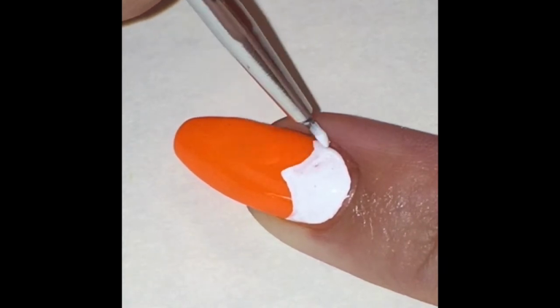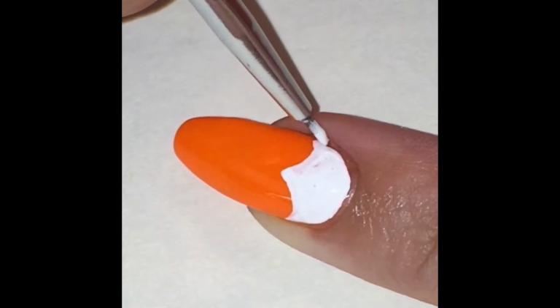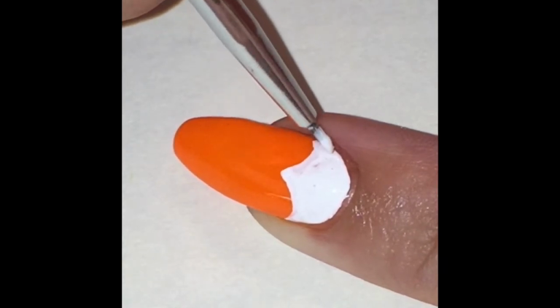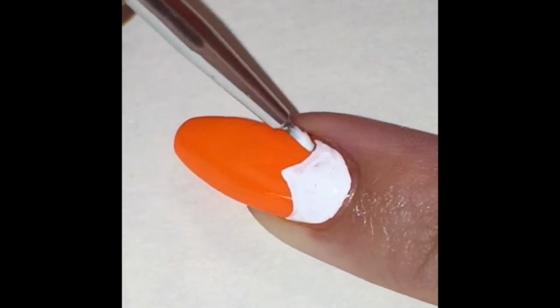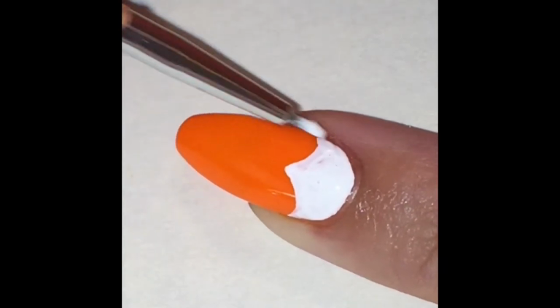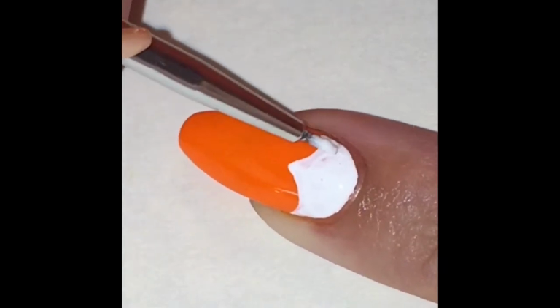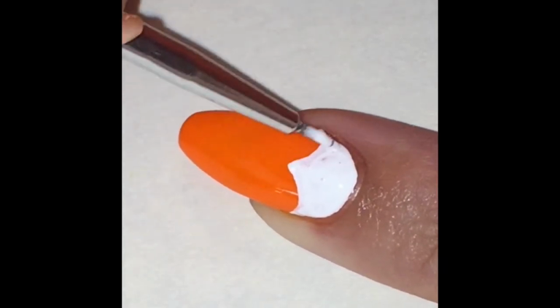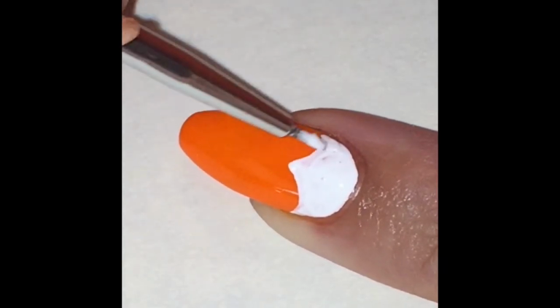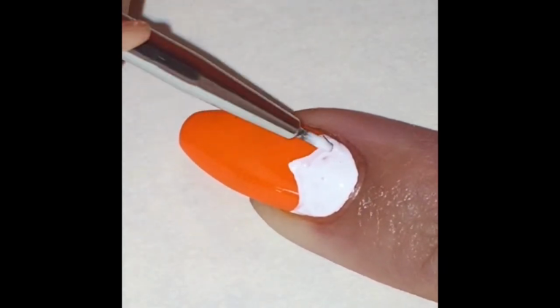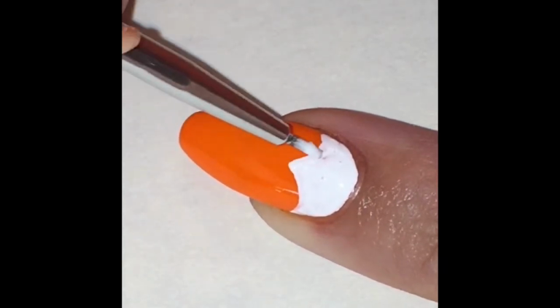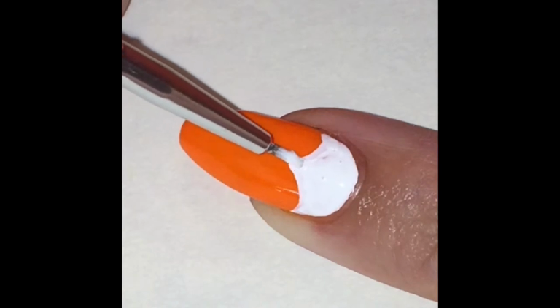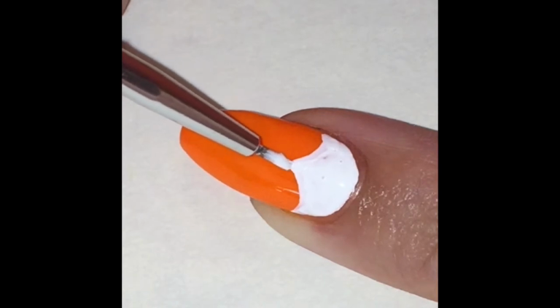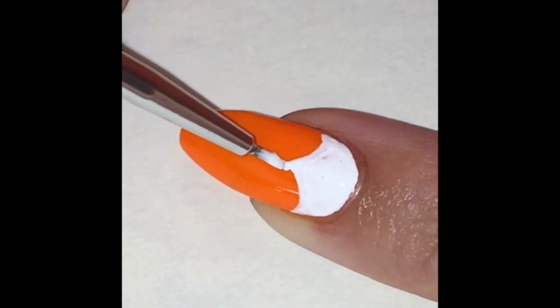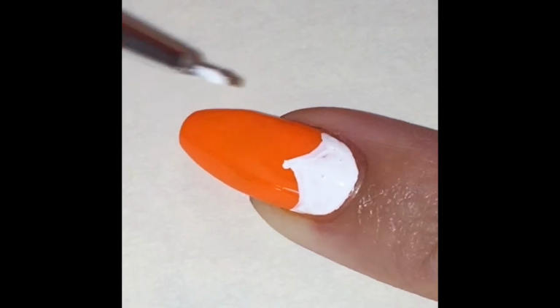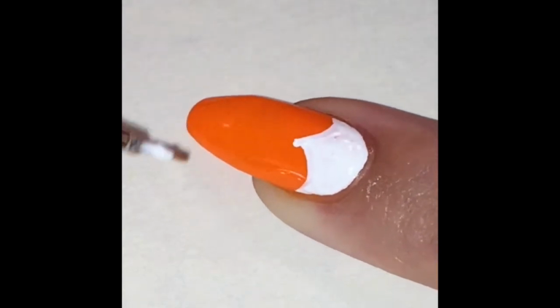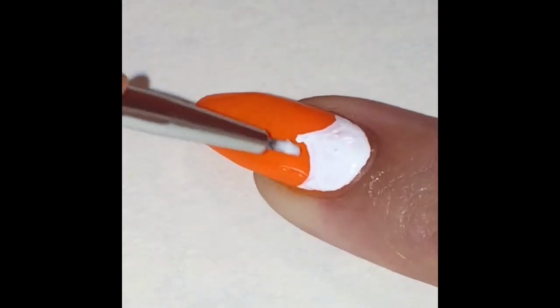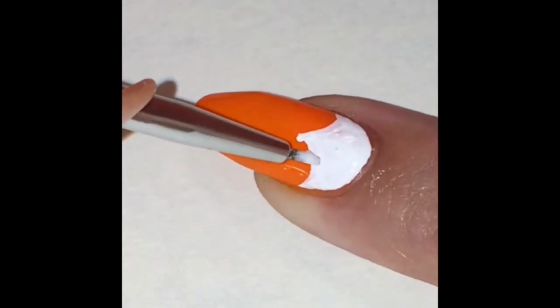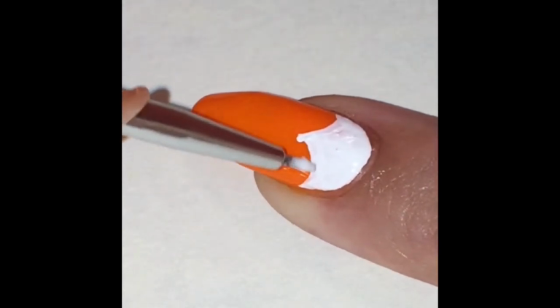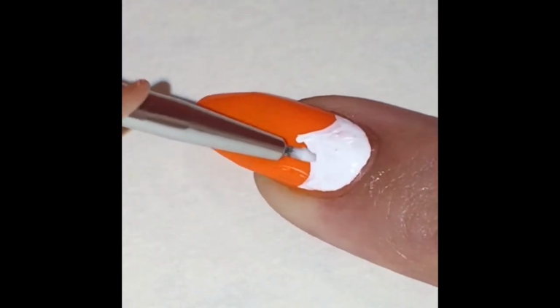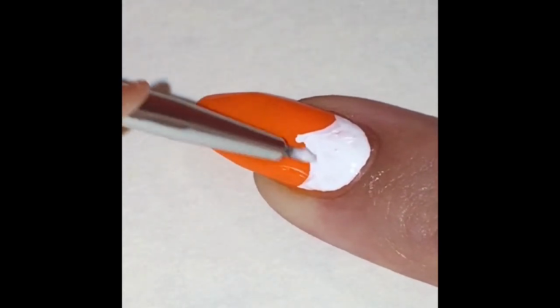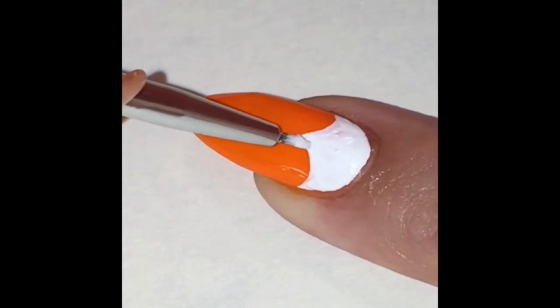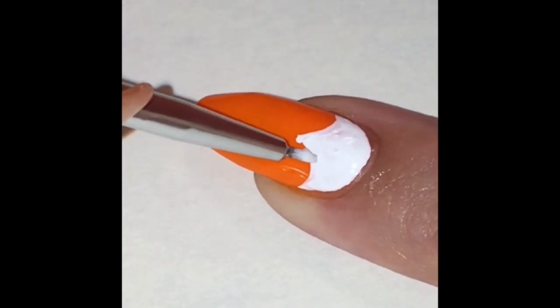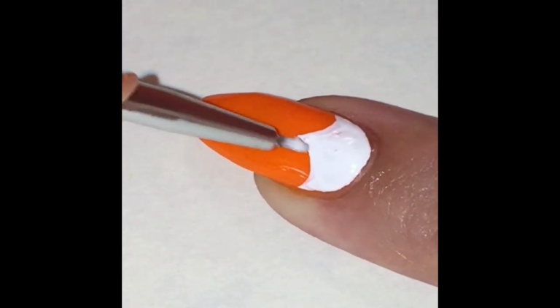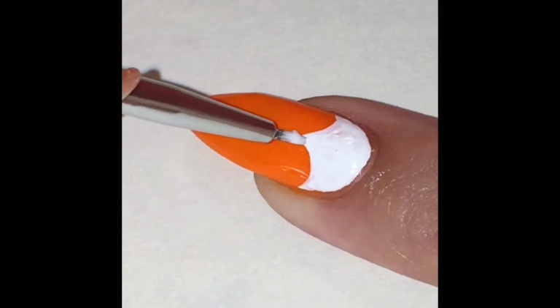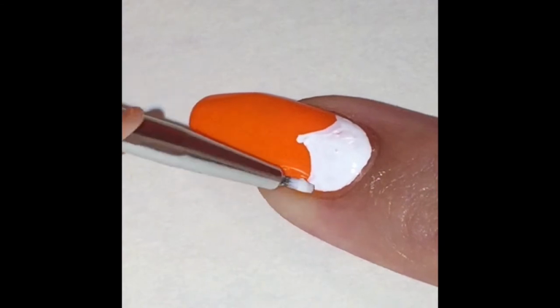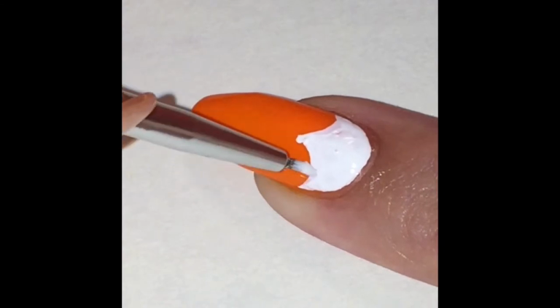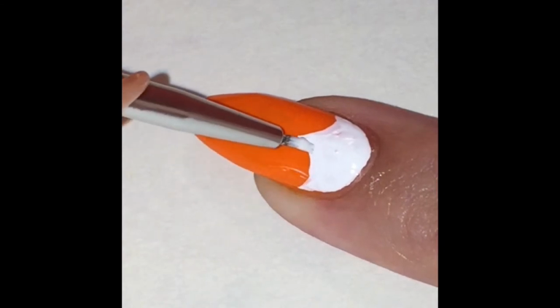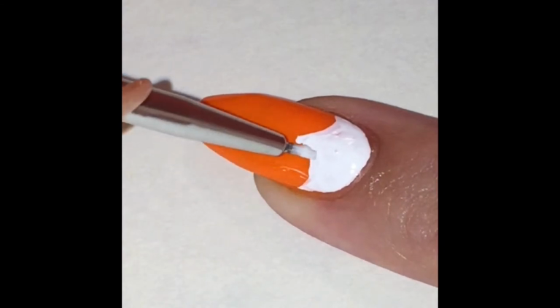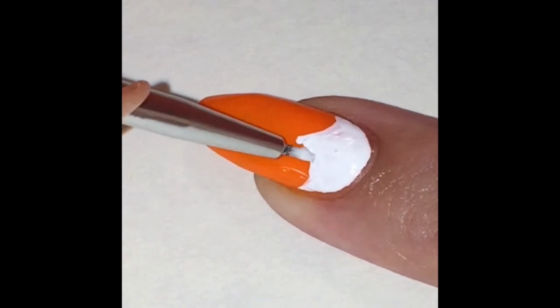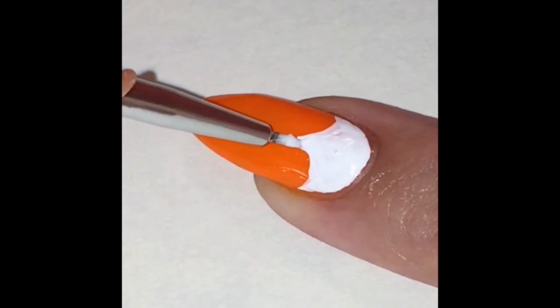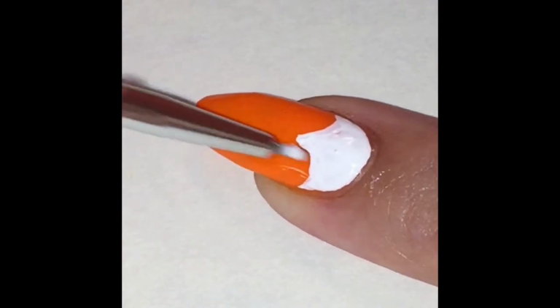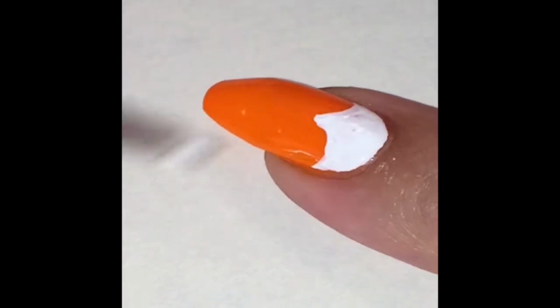Before you start painting — I forgot to tell you — cover your nails with a thick layer of topcoat. That way if you make a mistake you can just wipe it off and you won't have to take off your polish. You'll see in a minute — I'm gonna make a mistake.